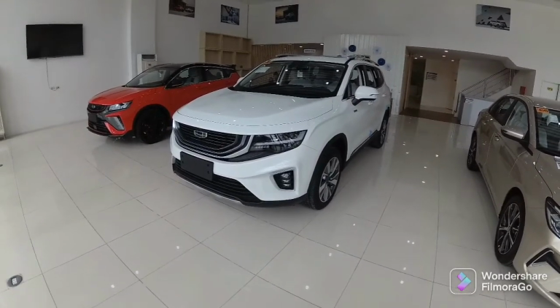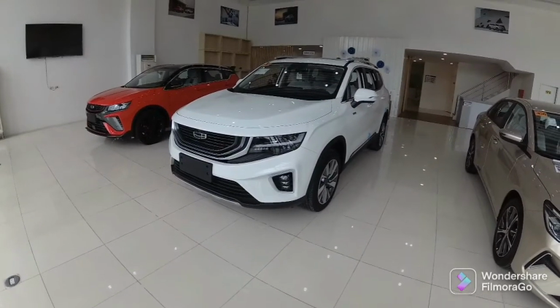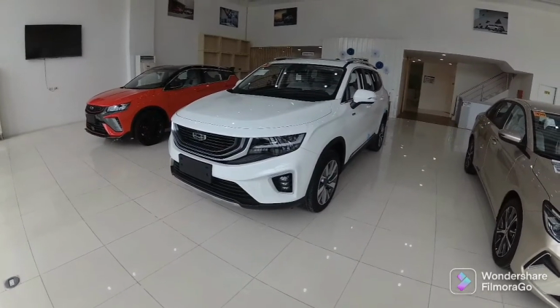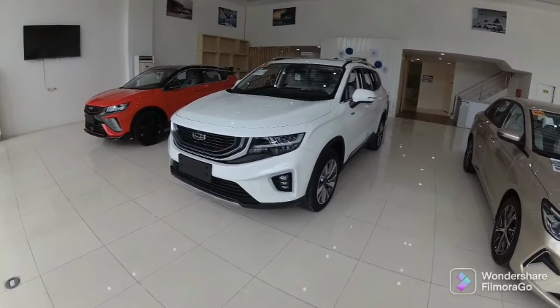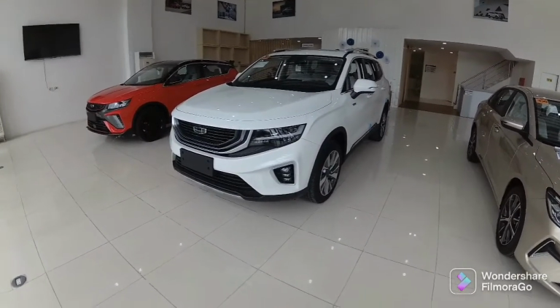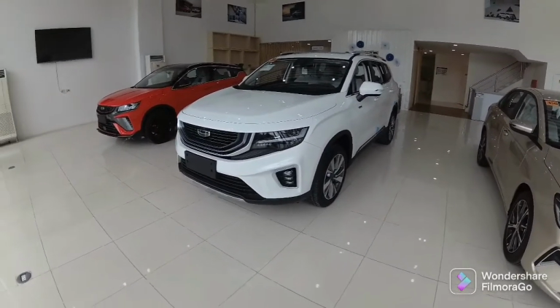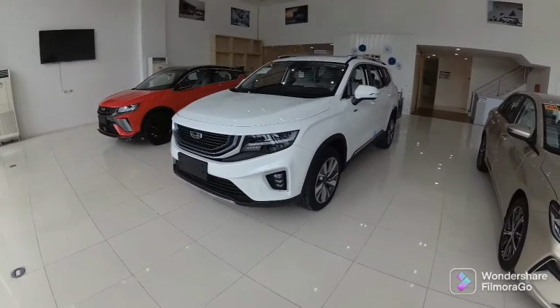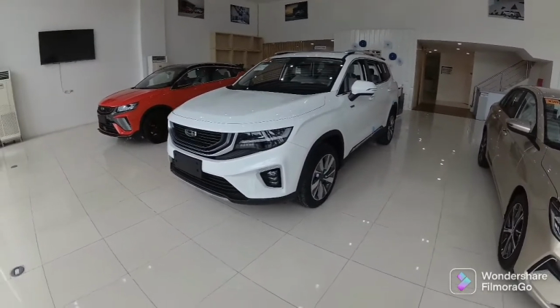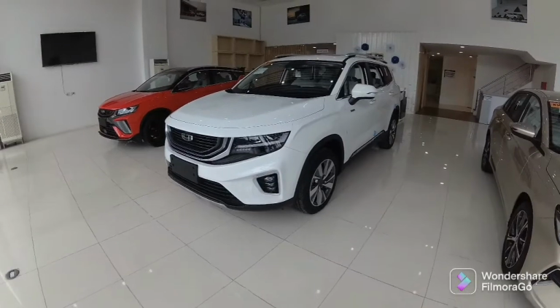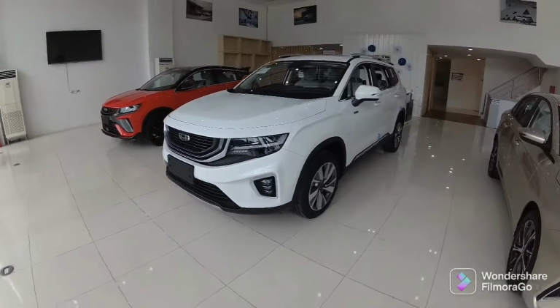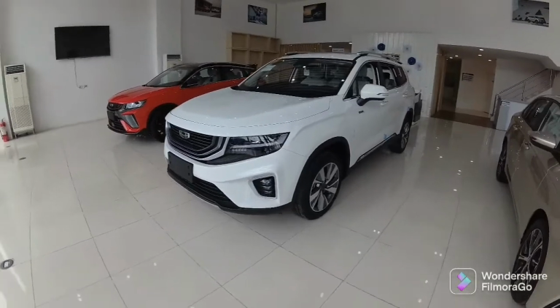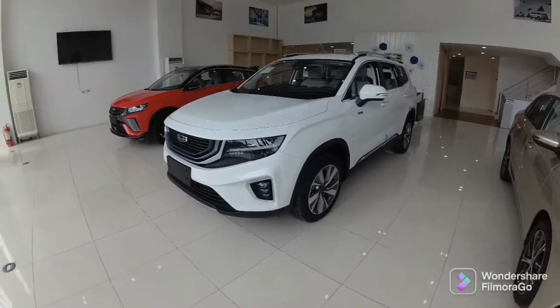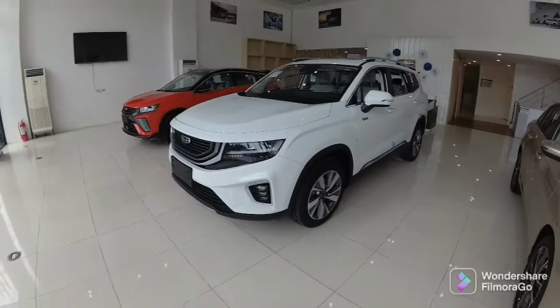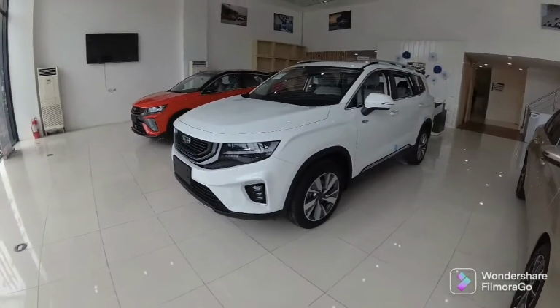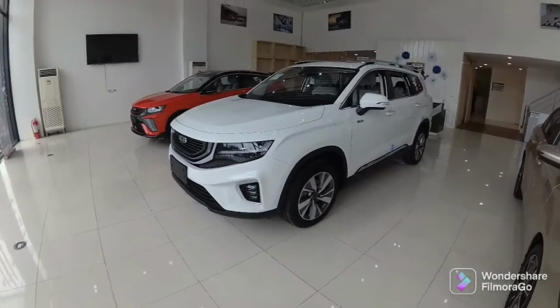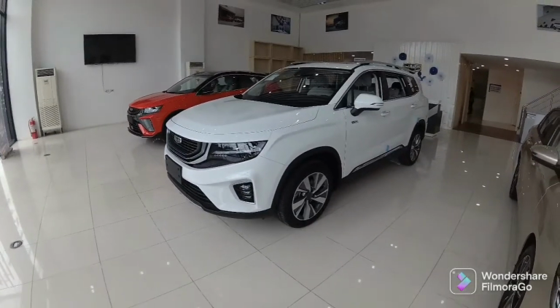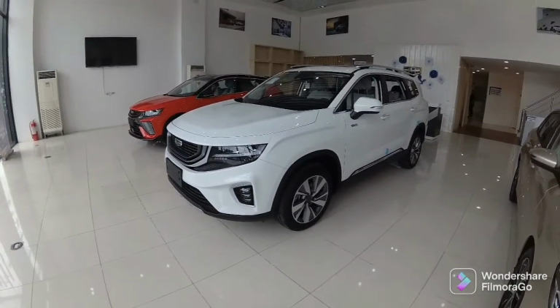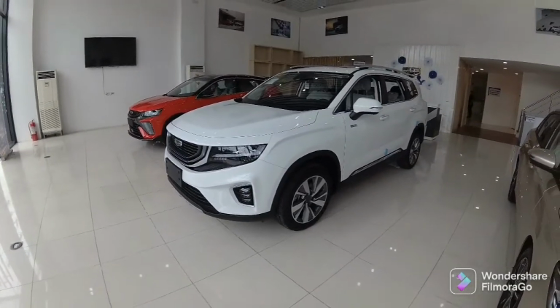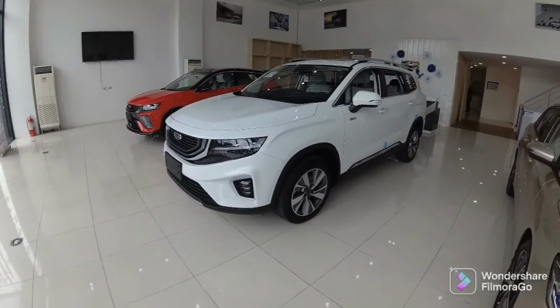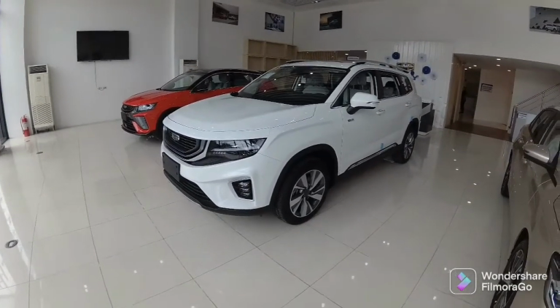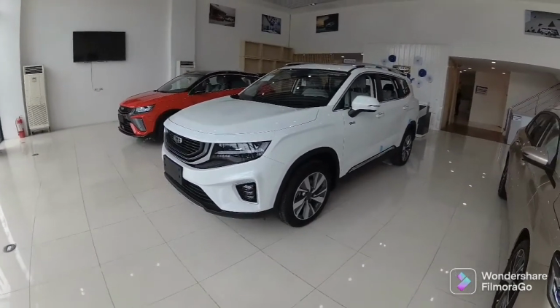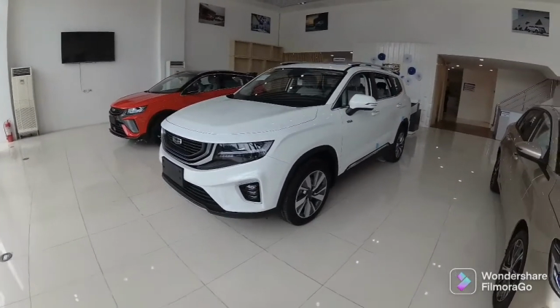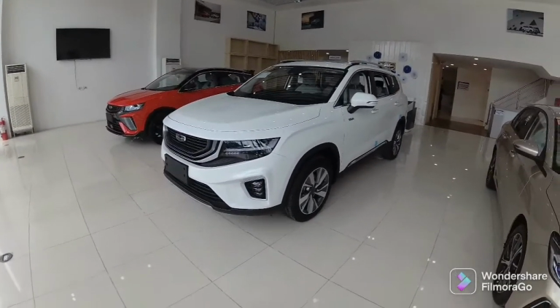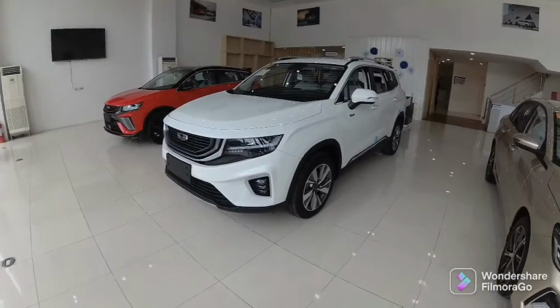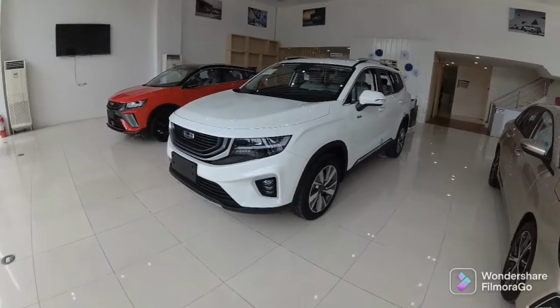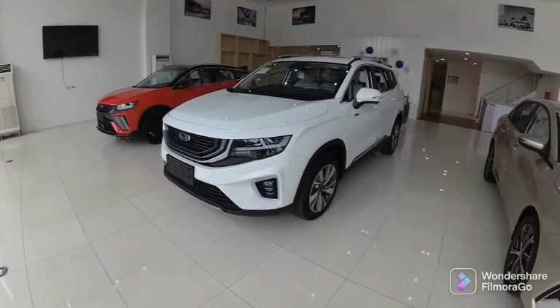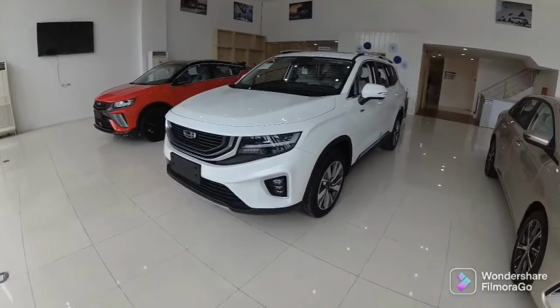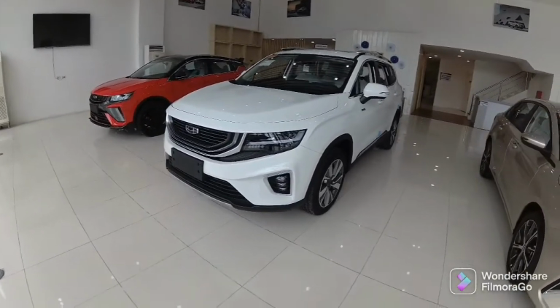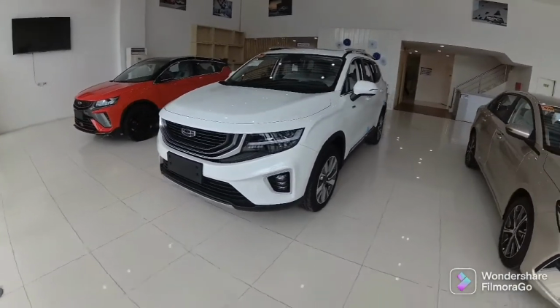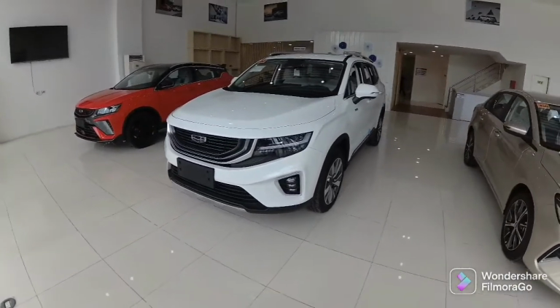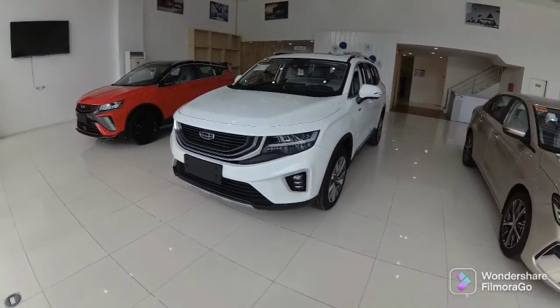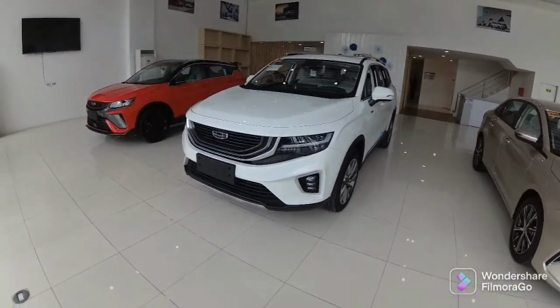Here we are going to show you the engine. The engine of Oko Vango is a 1.5 liter 3-cylinder gasoline engine. It comes with 7-speed automatic transmission.